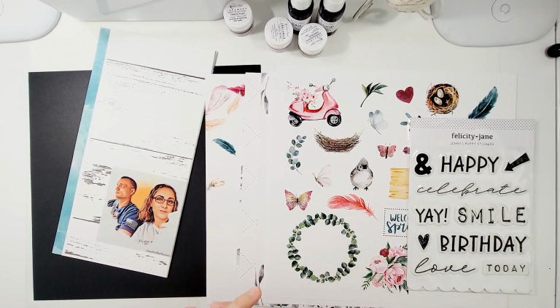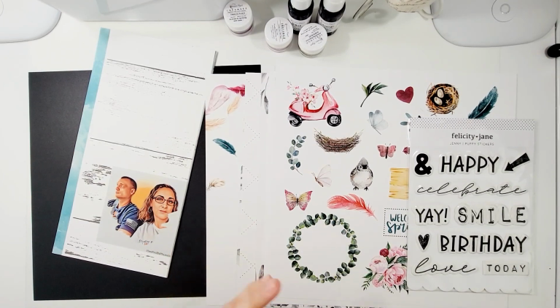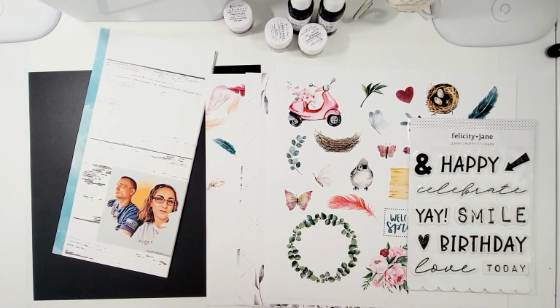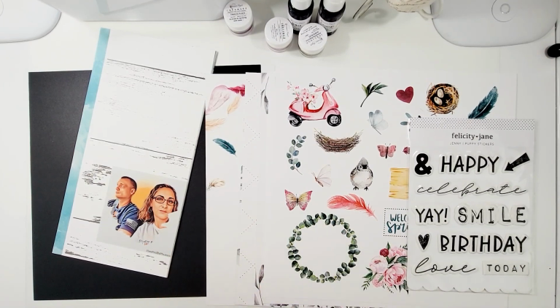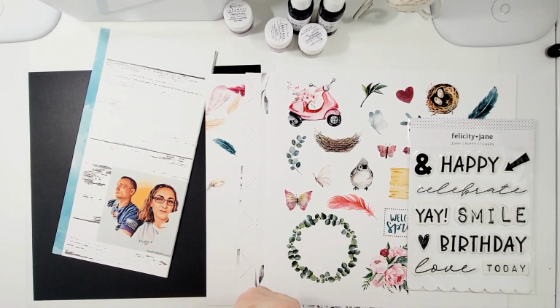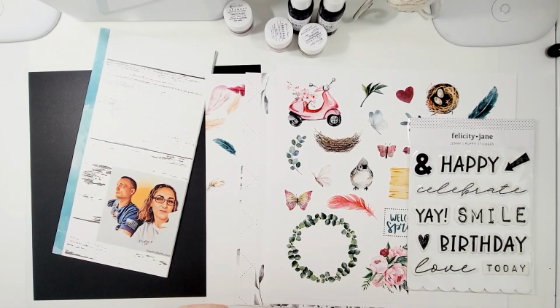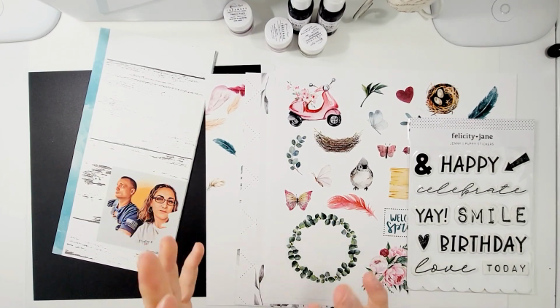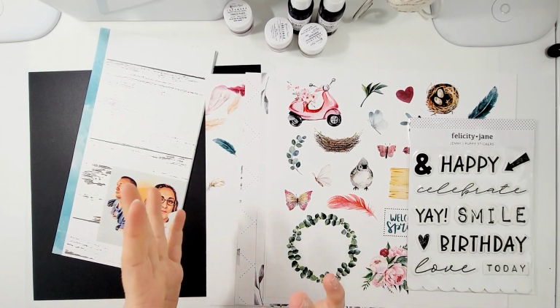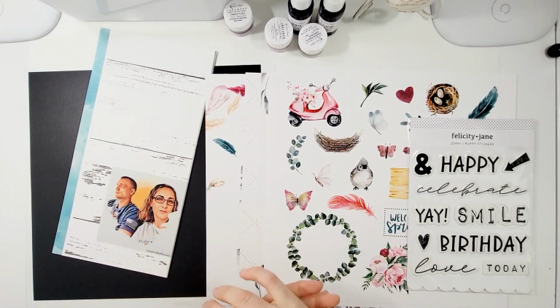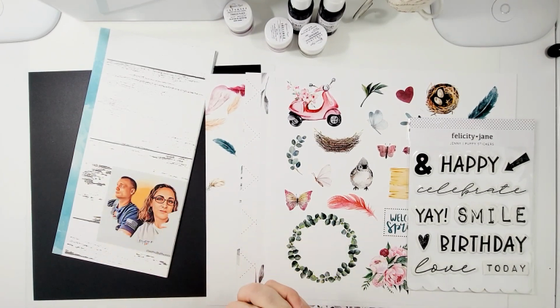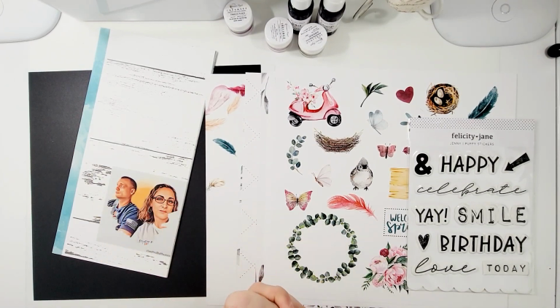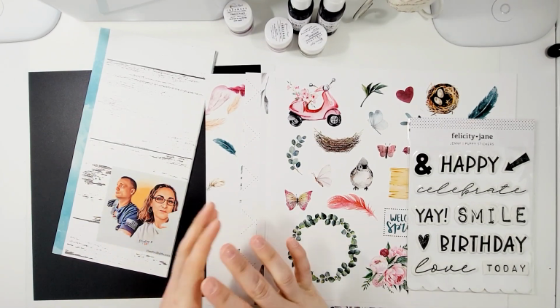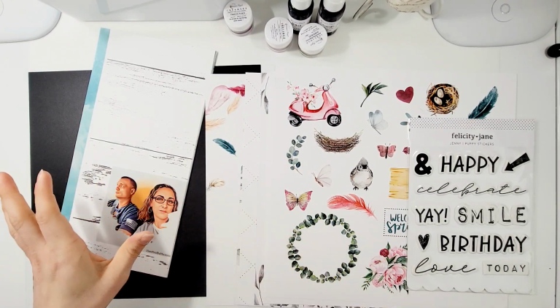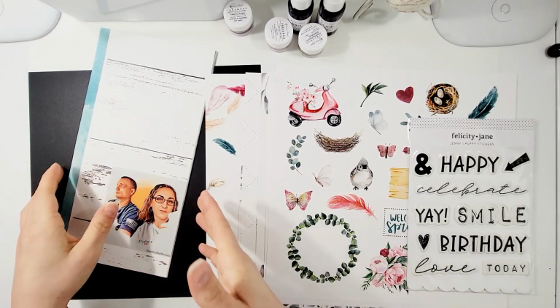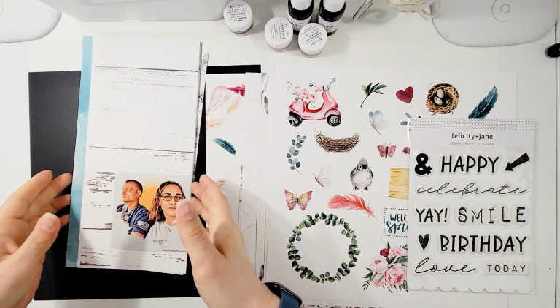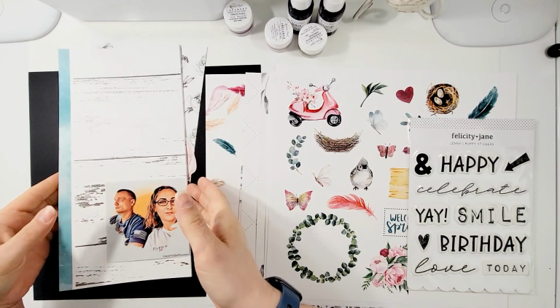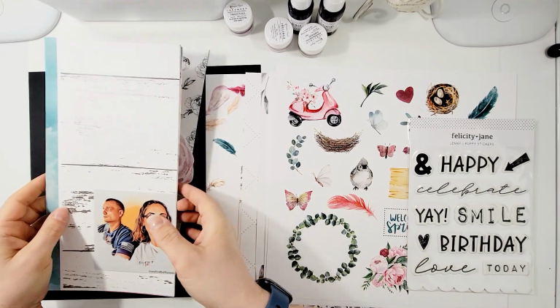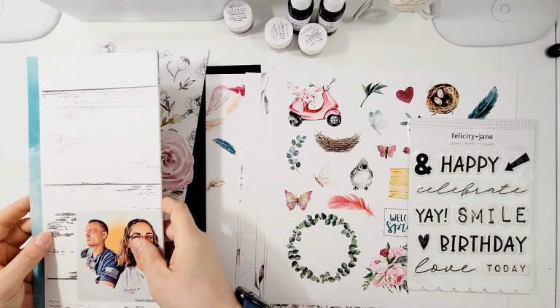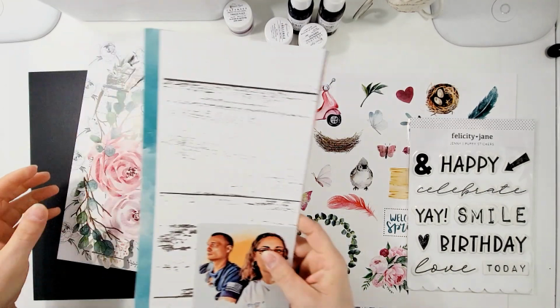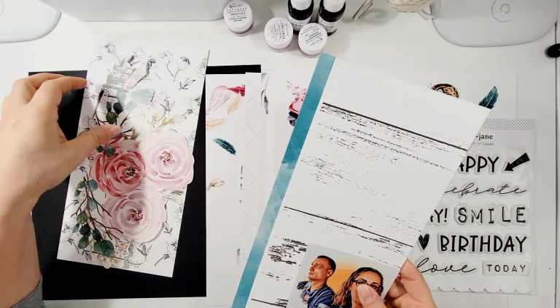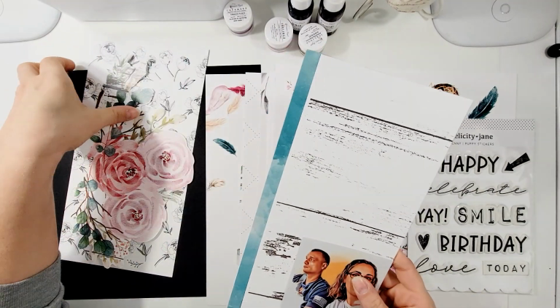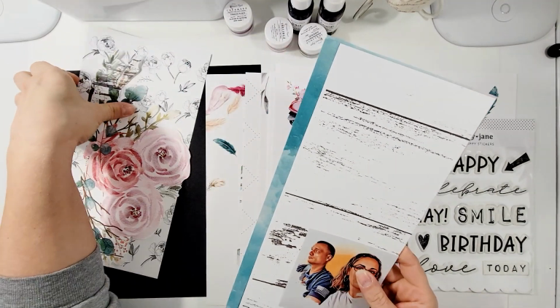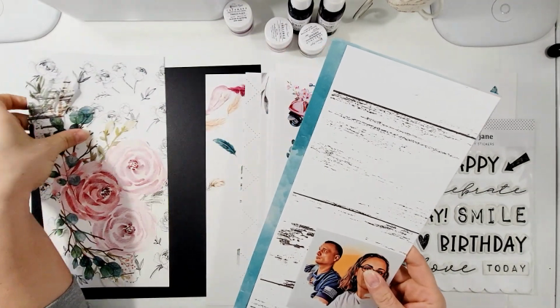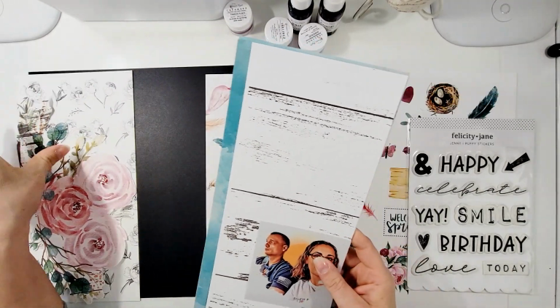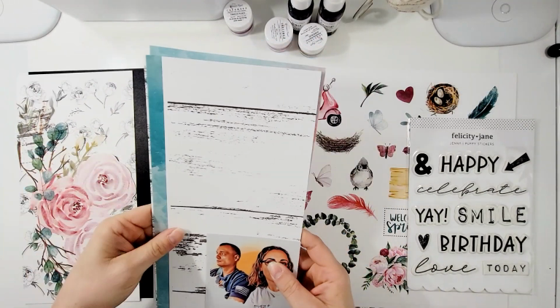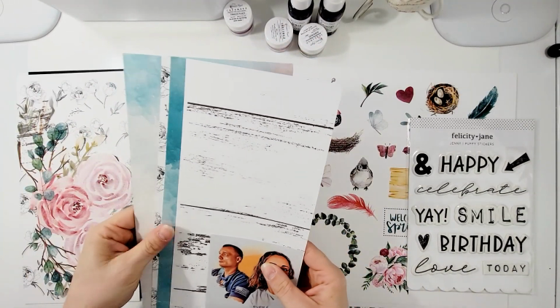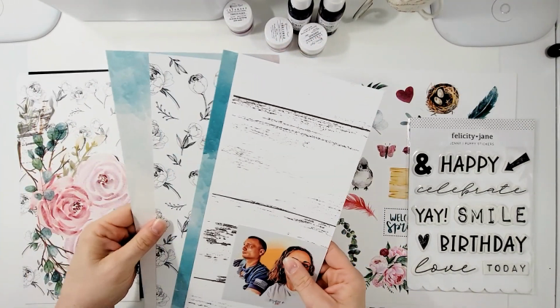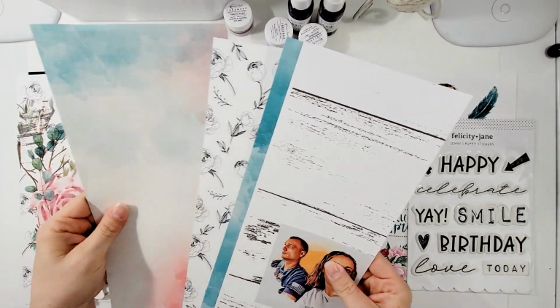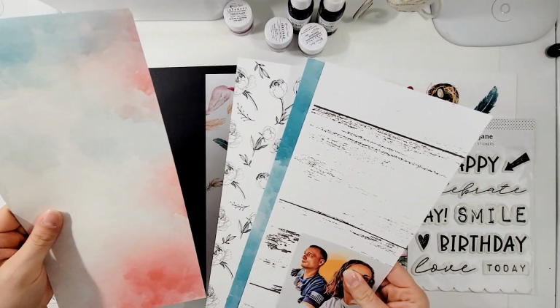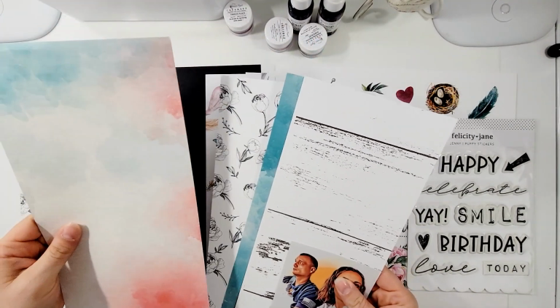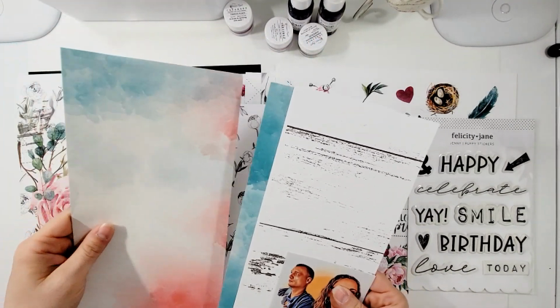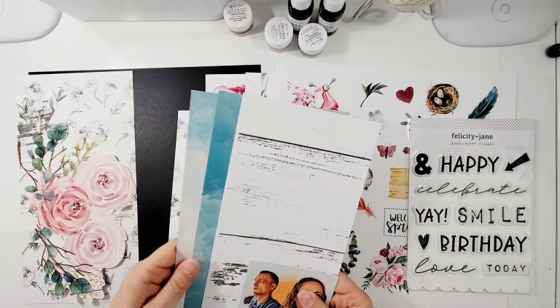I know that this is towards the middle to the end of March. However, I am super excited. I got a little ahead of myself before I filmed this.